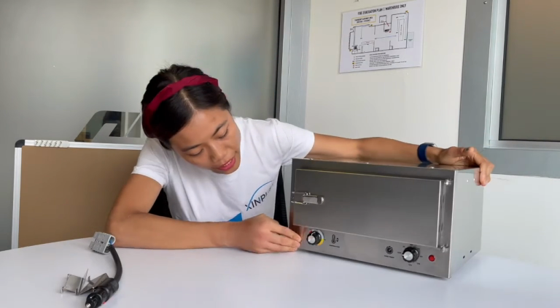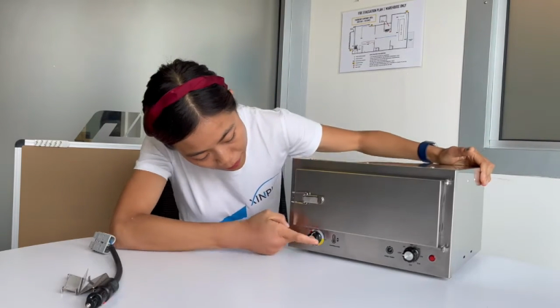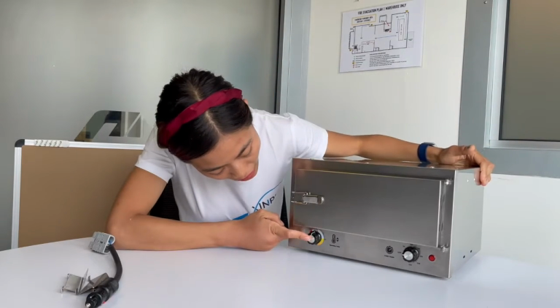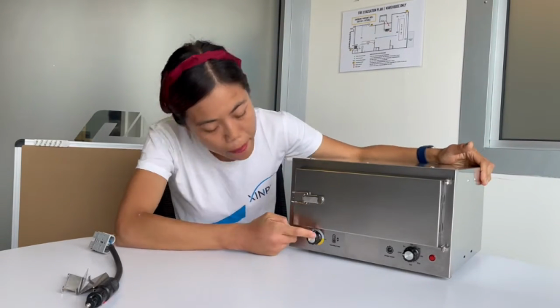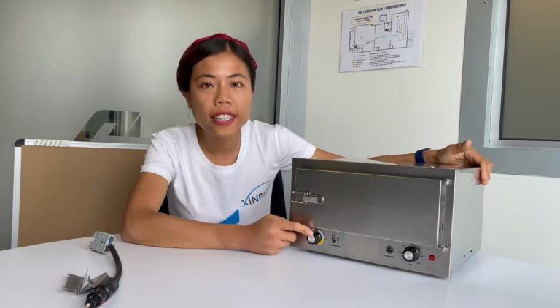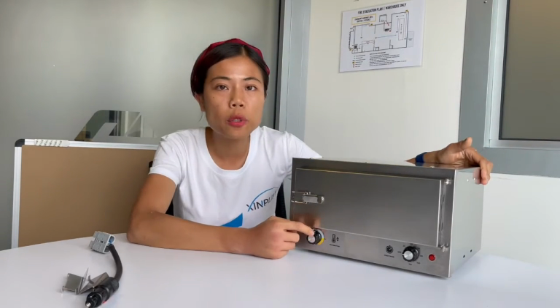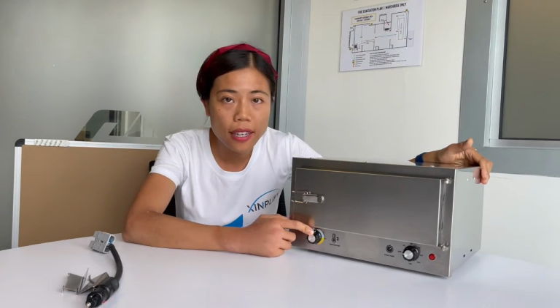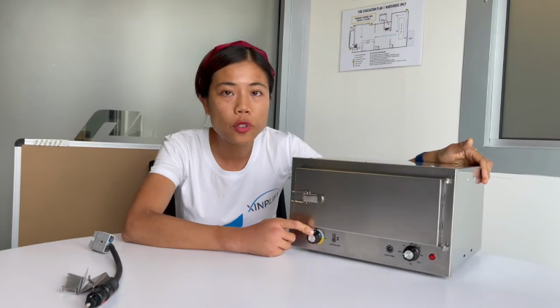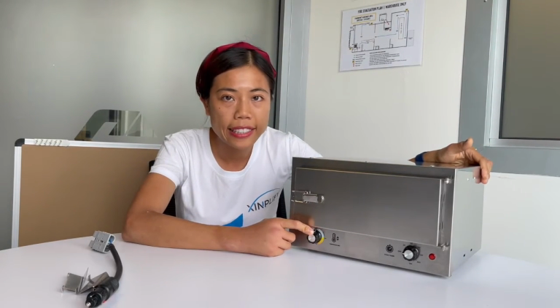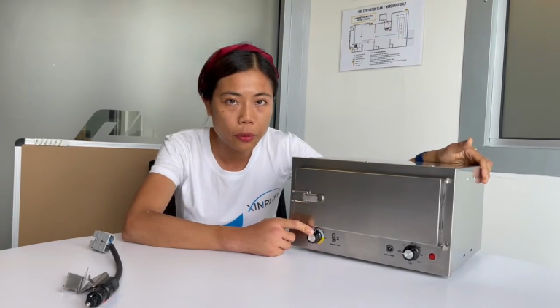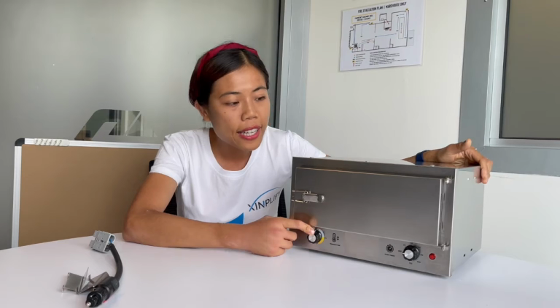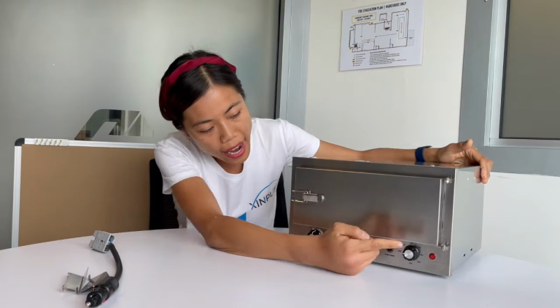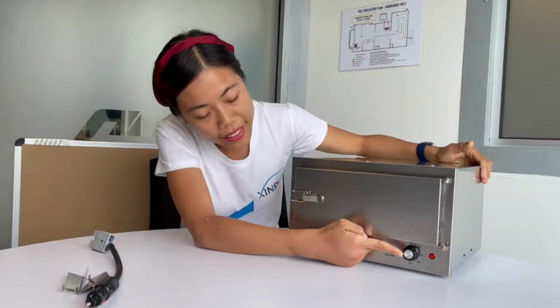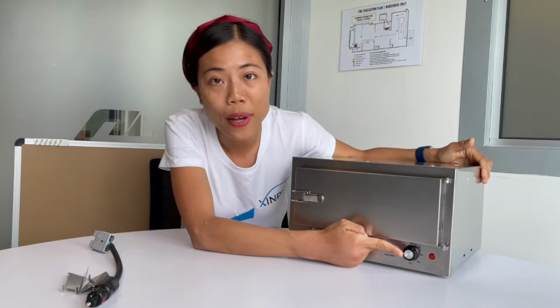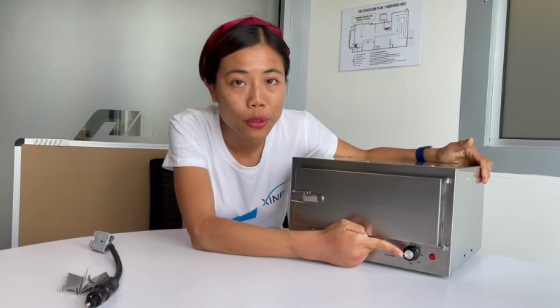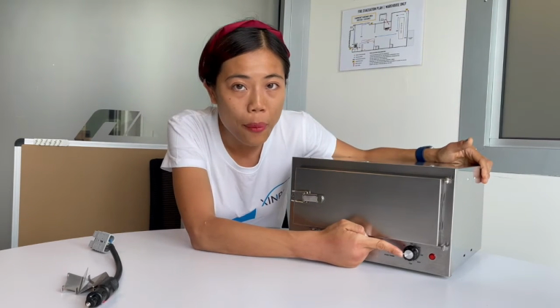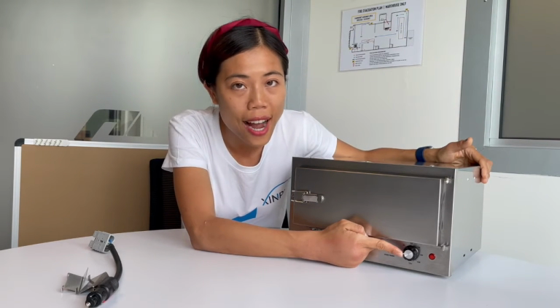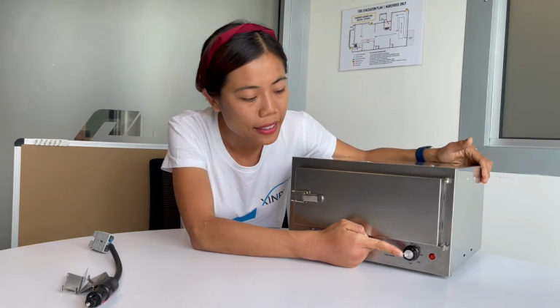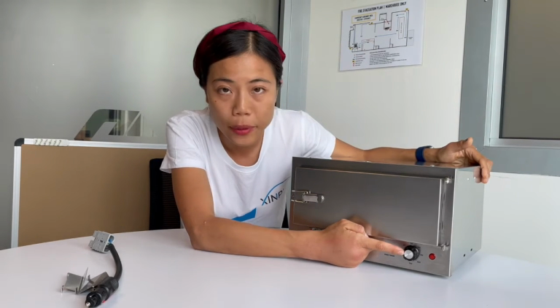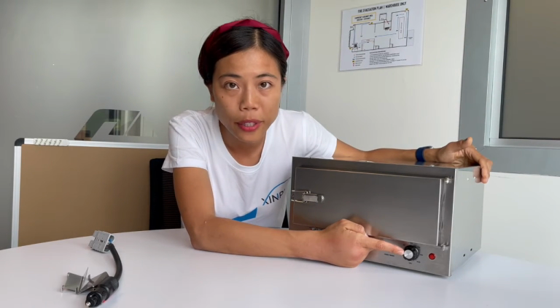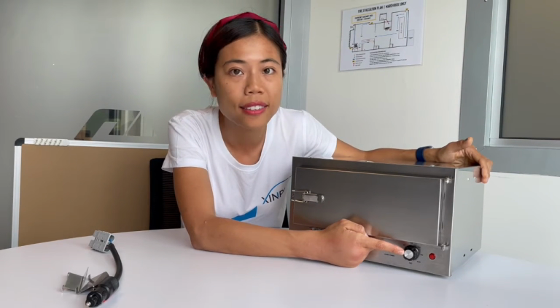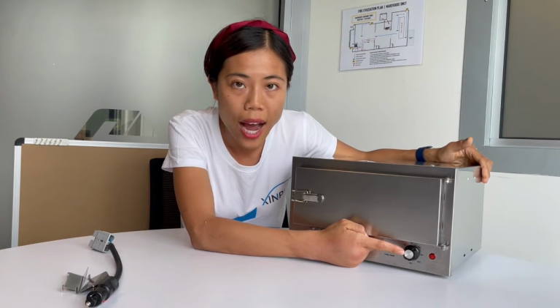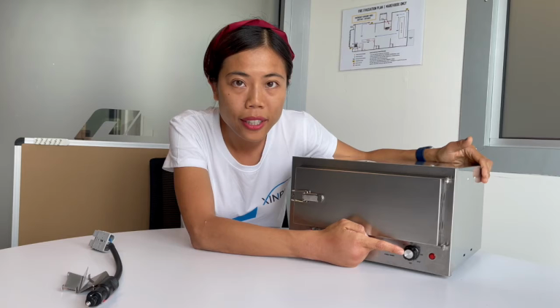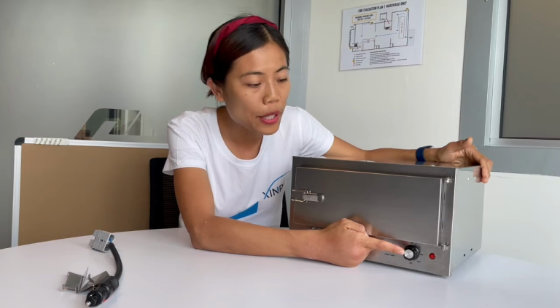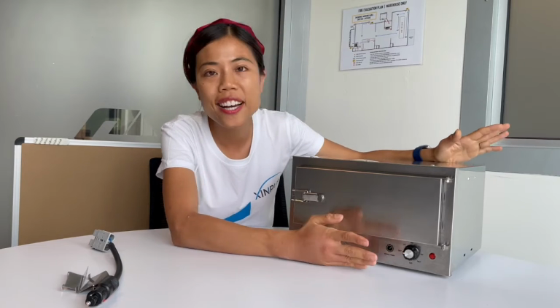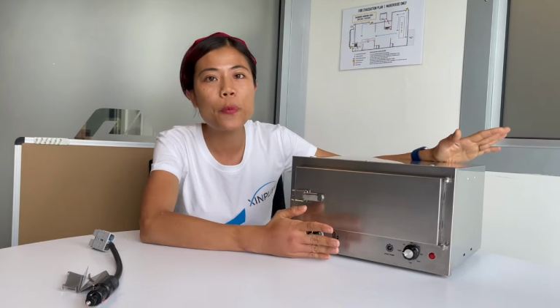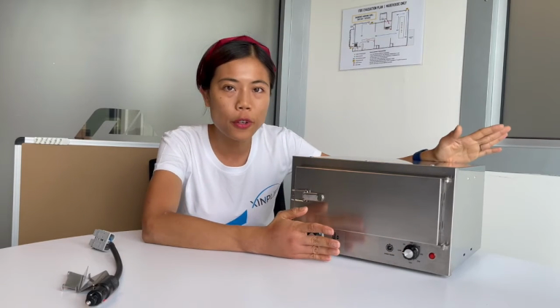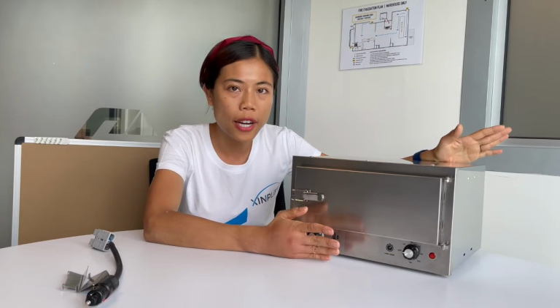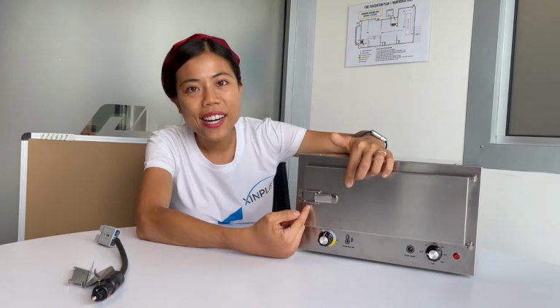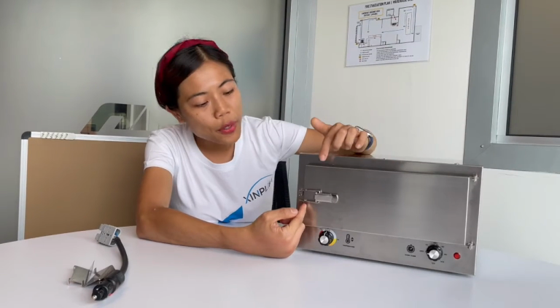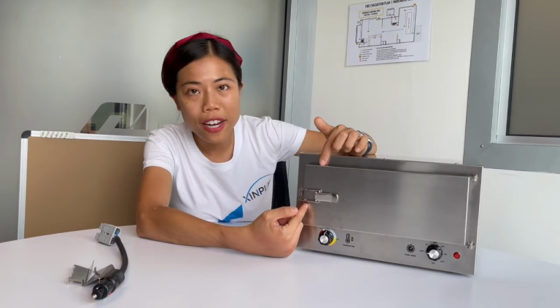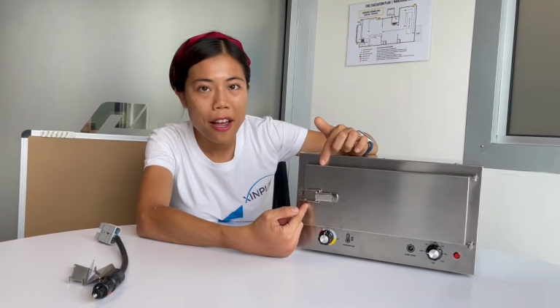Second, our temperature can go to a maximum of 180 degrees, and it also has a two-hour timer built in with an alarm, so it can tell you when your food is ready.